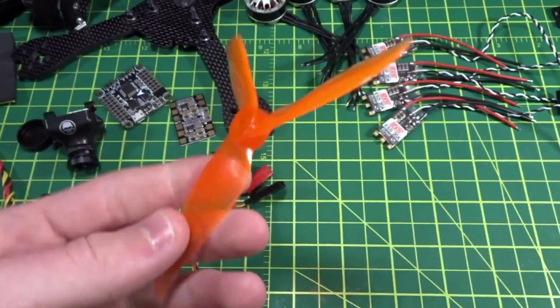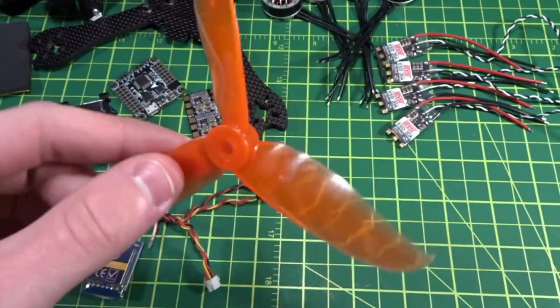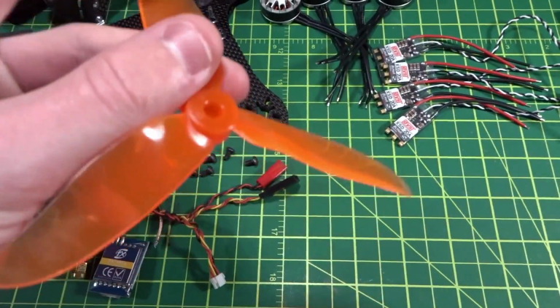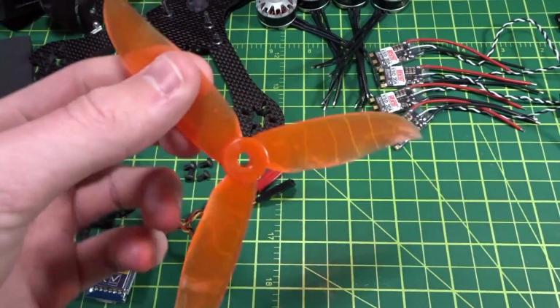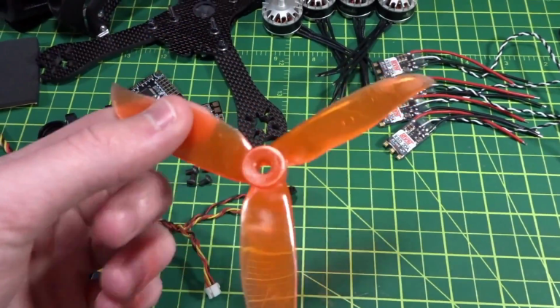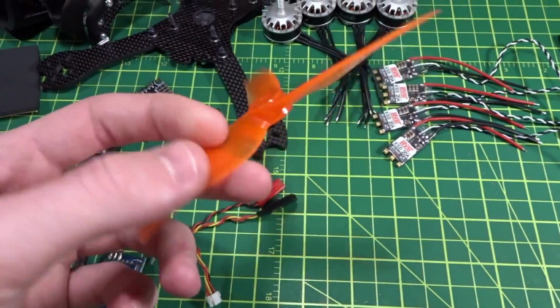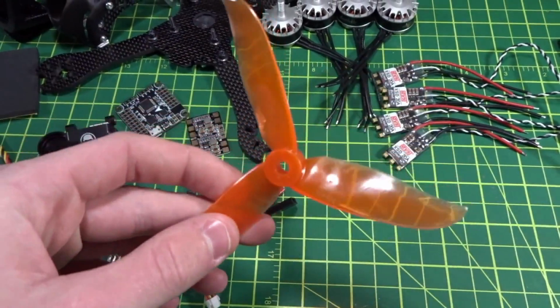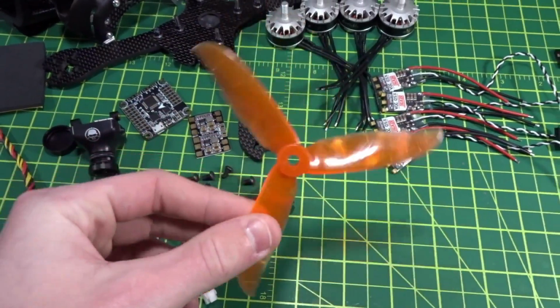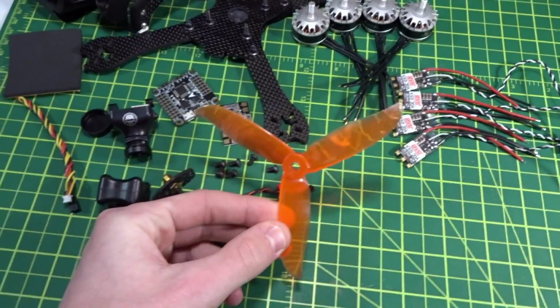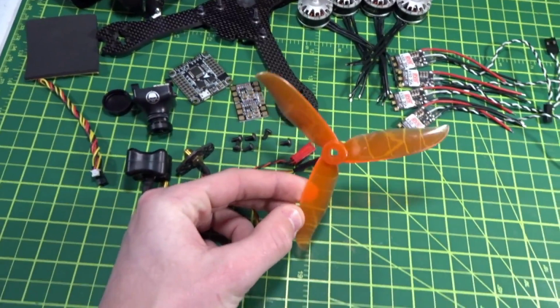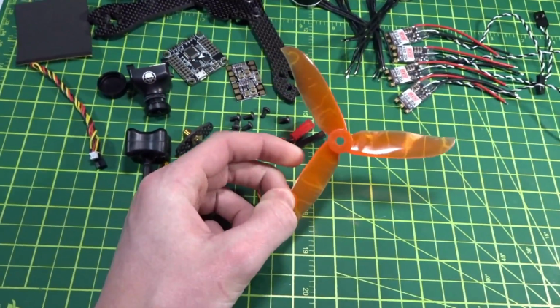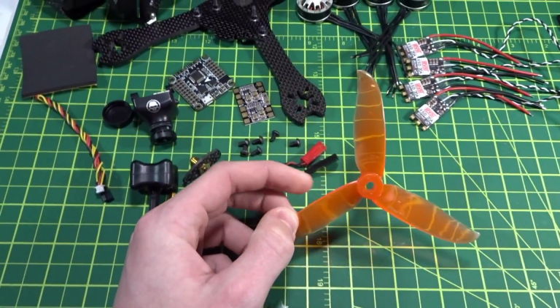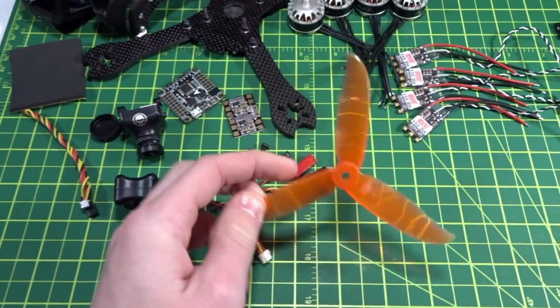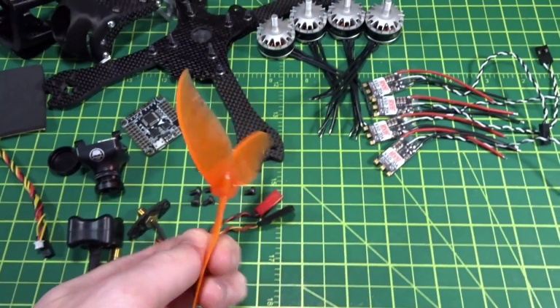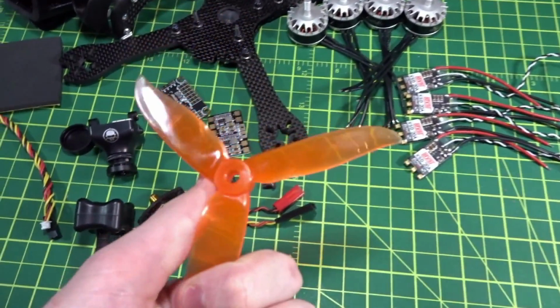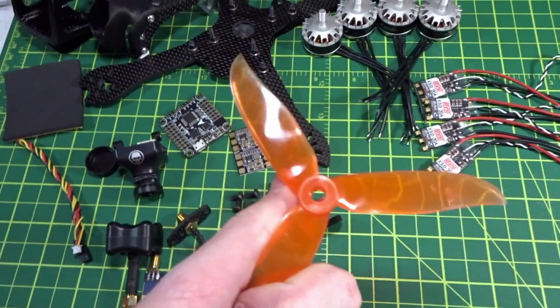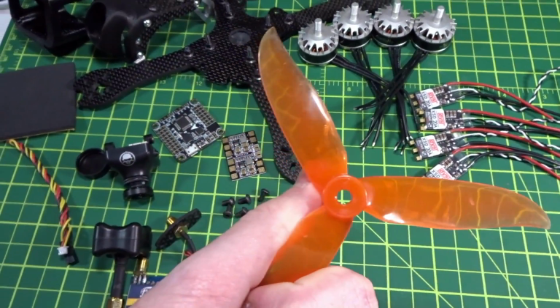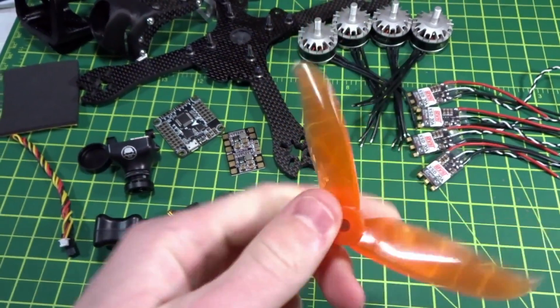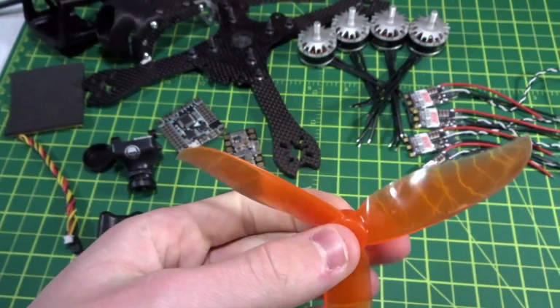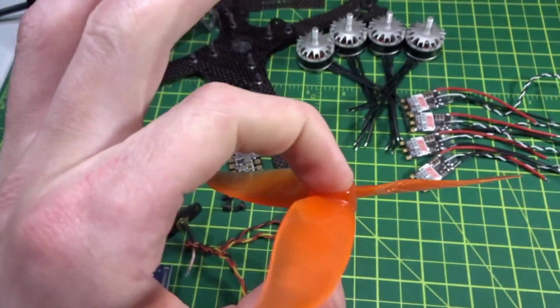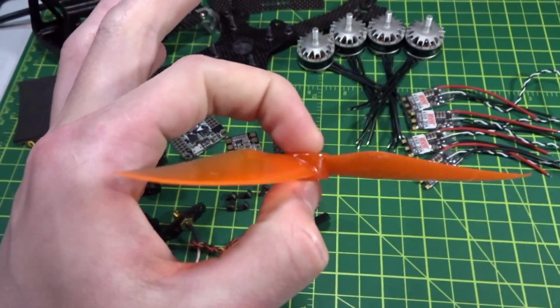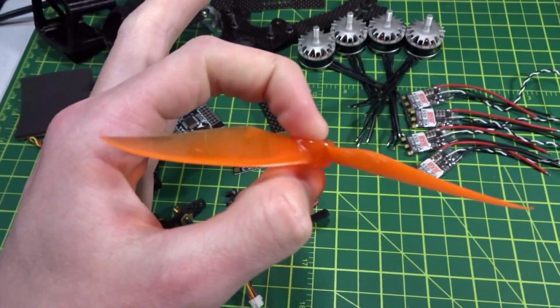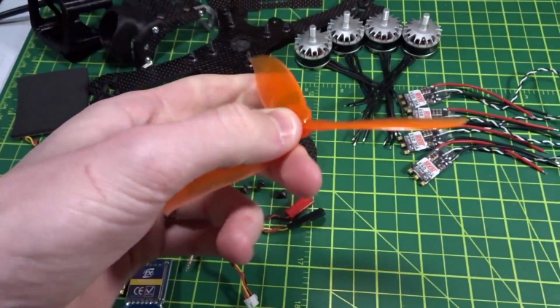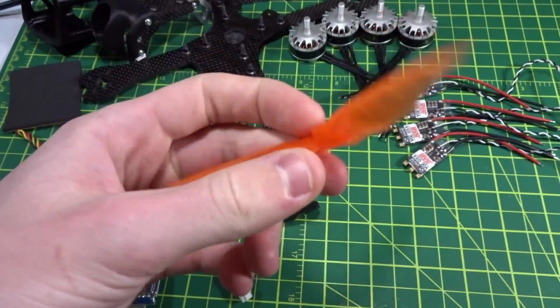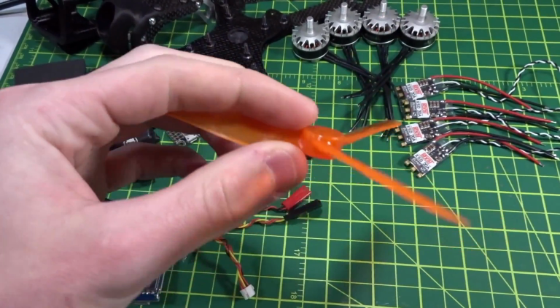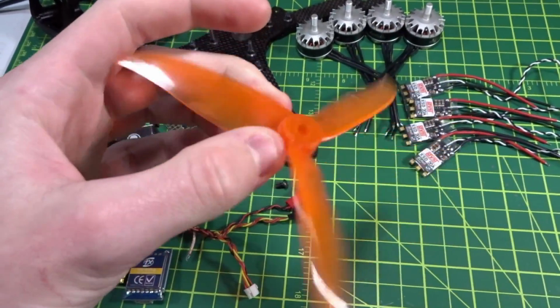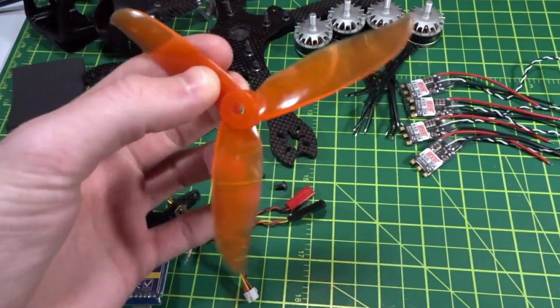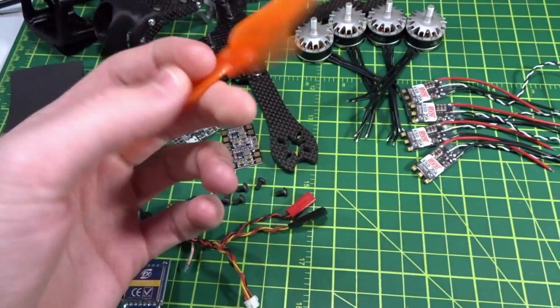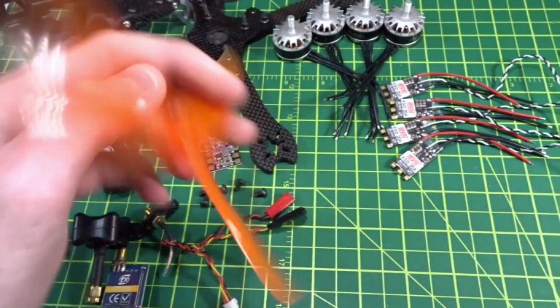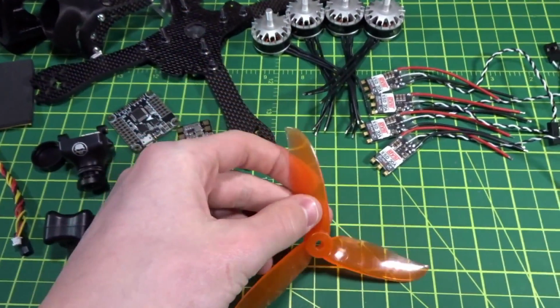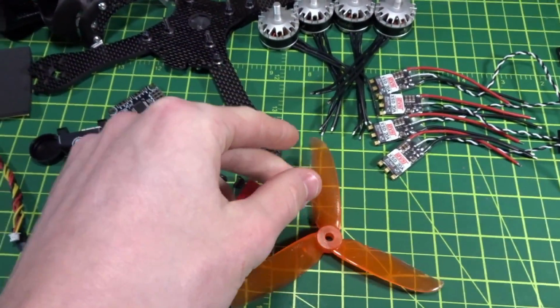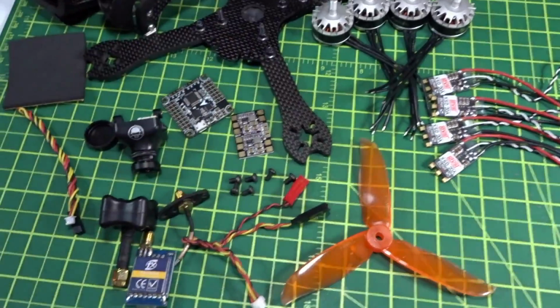For the props I'll be using the DAL Cyclone V2 — these are the T5040 6-blade props. These are my favorite props right now. I'm testing out a few different ones but these V2 Cyclones are just amazing from what I've found. So those are the parts.